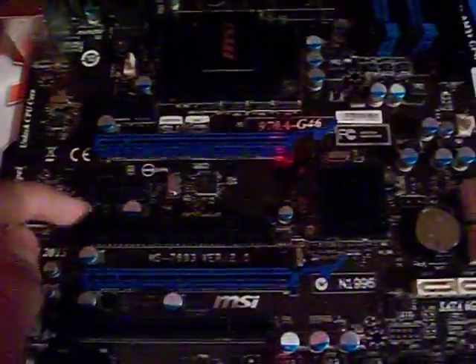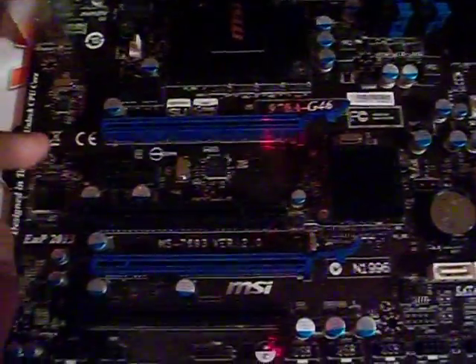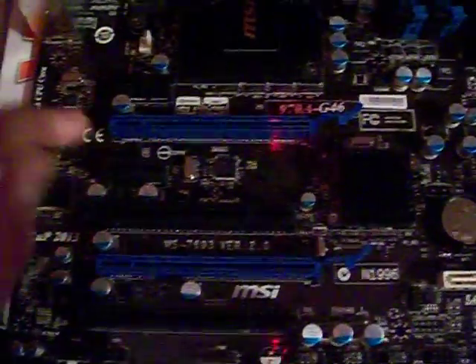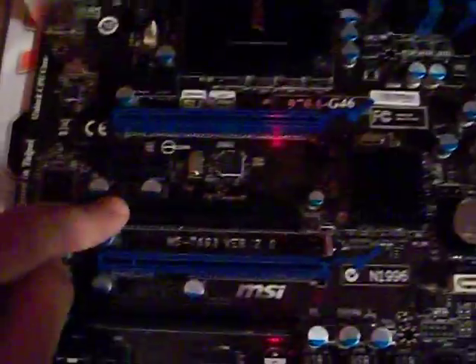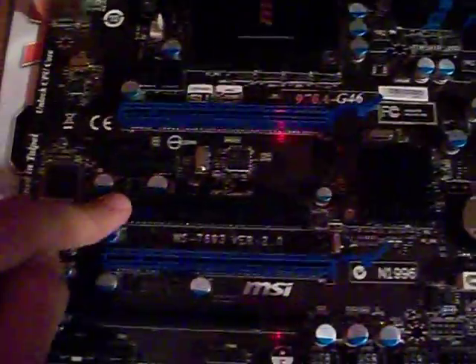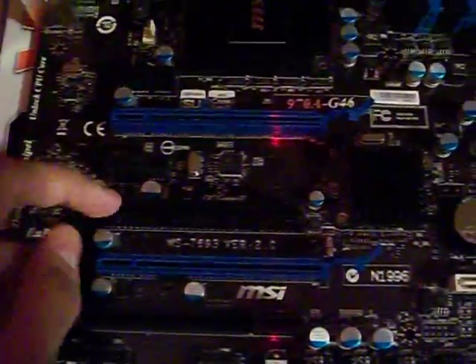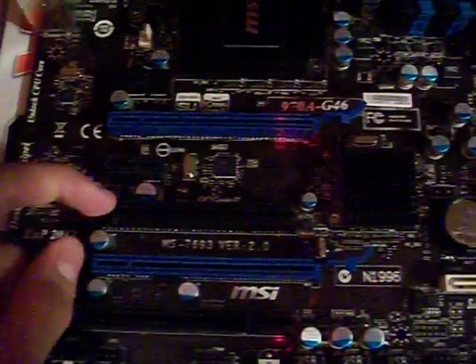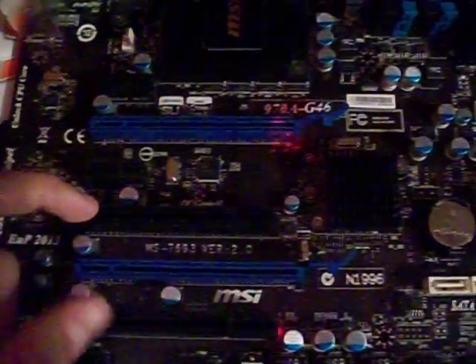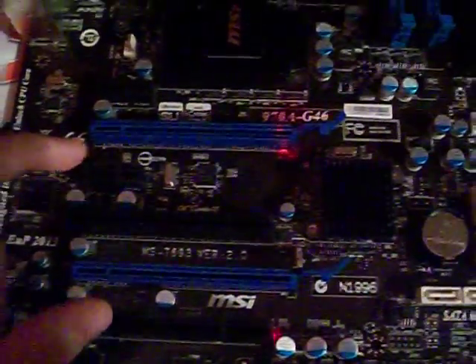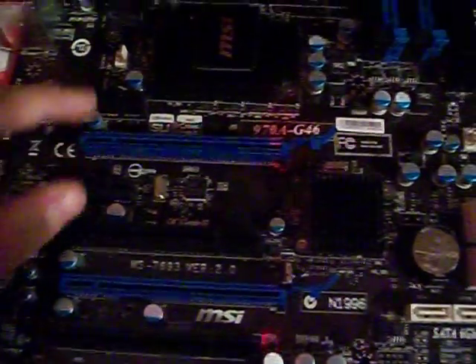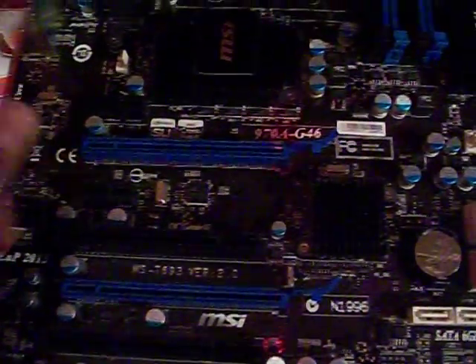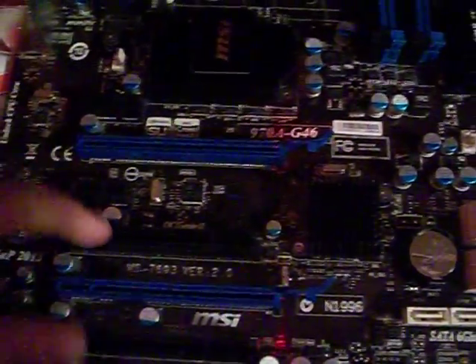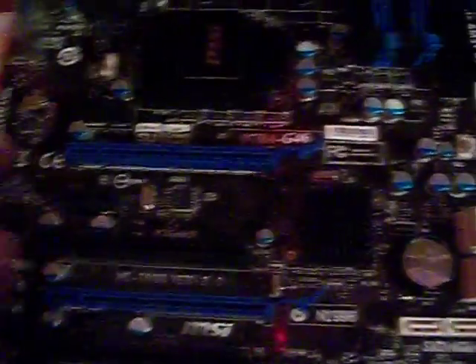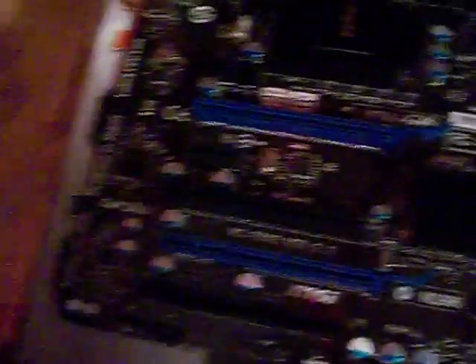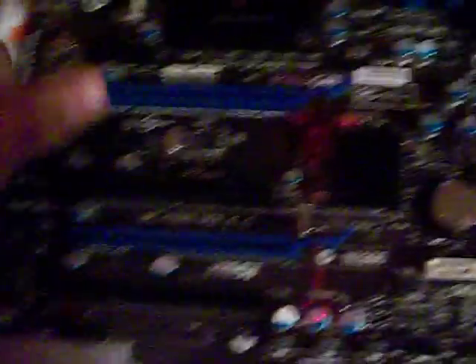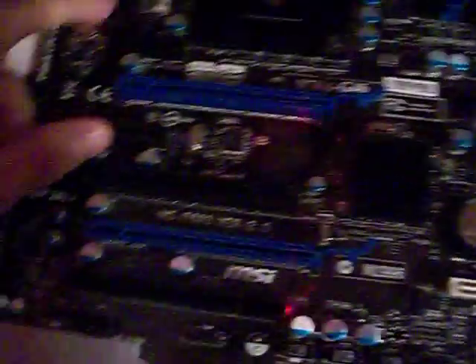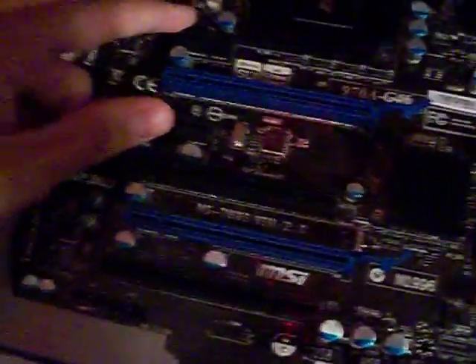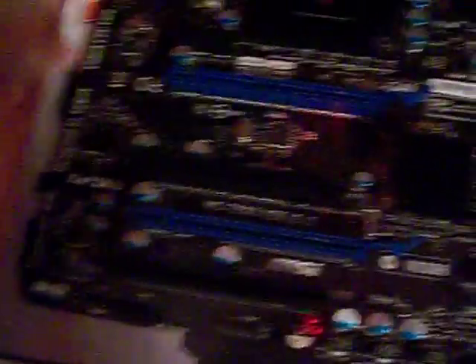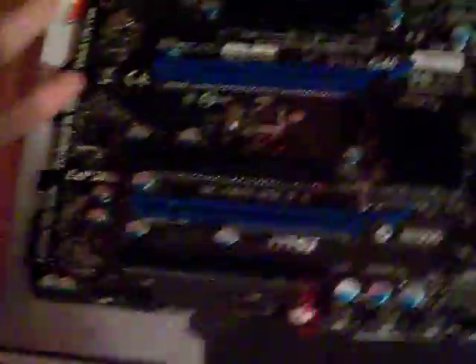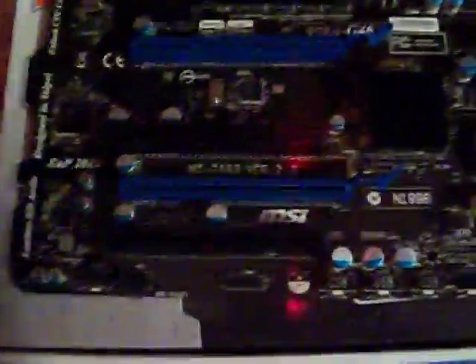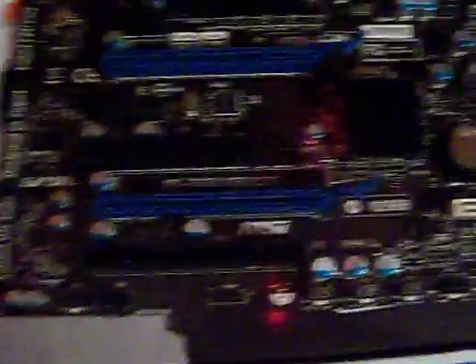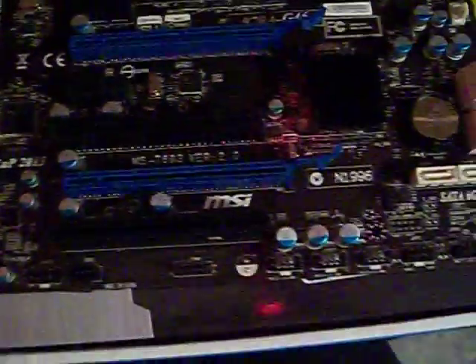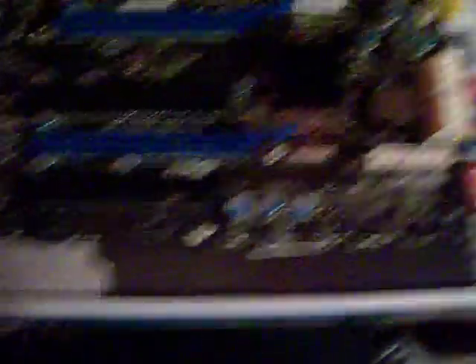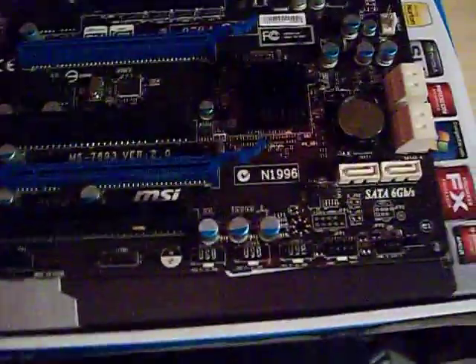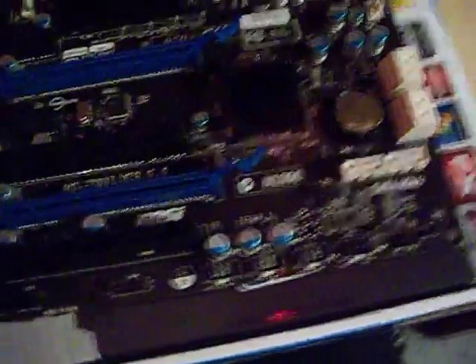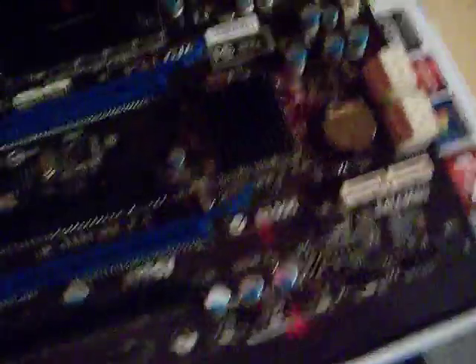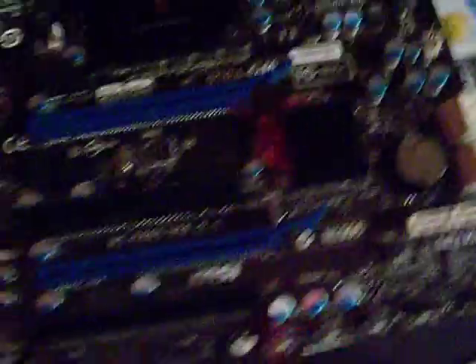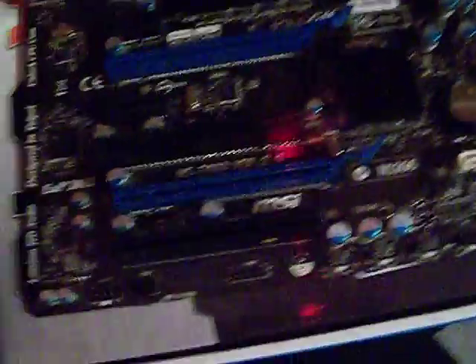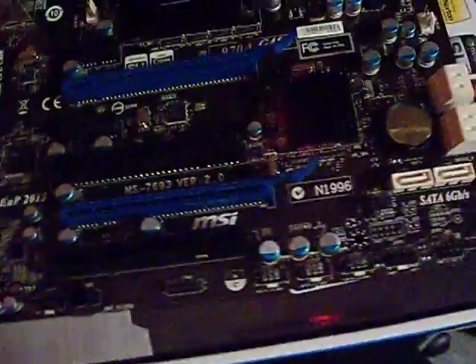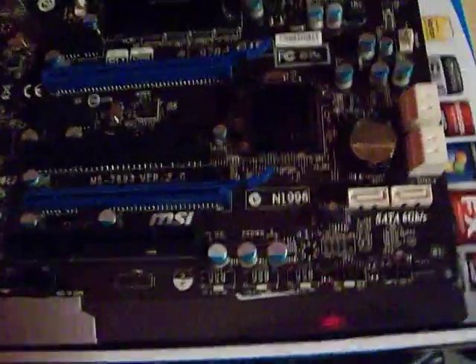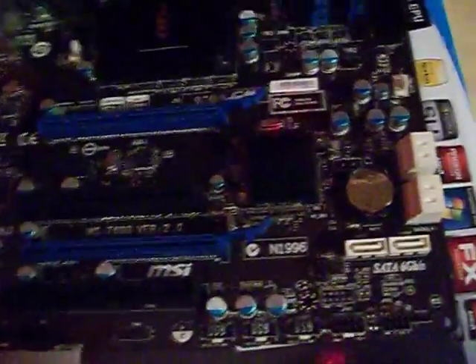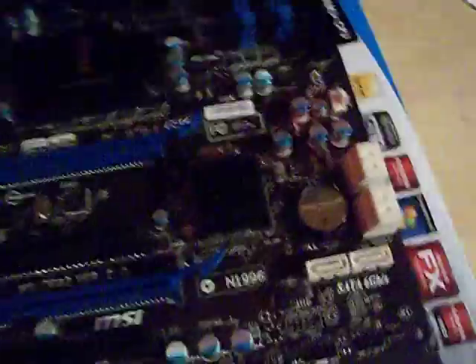You have your regular PCIe 1X slots, and you also have the regular PCIe slots for old drives or anything you're using for that — TV tuners, whatever.